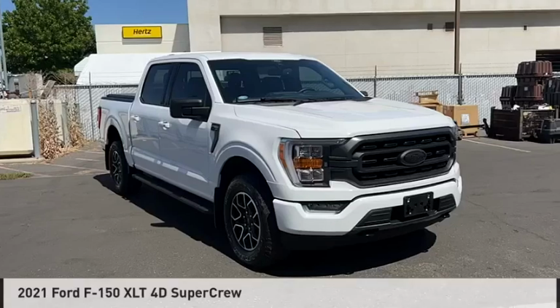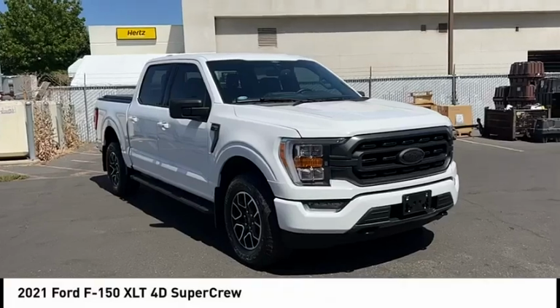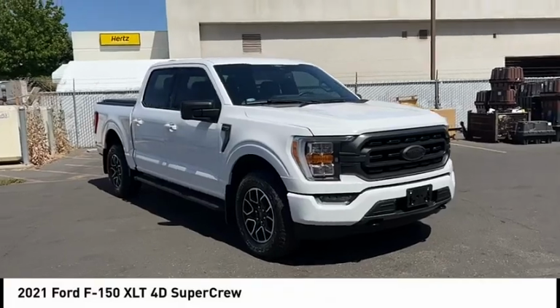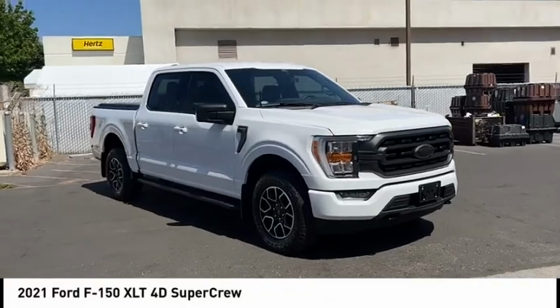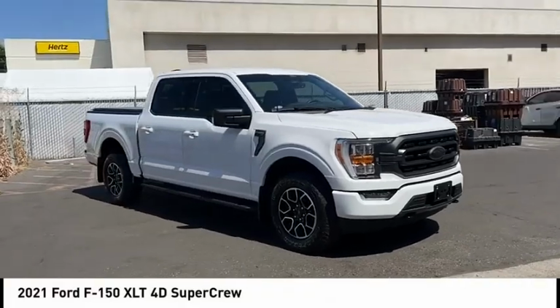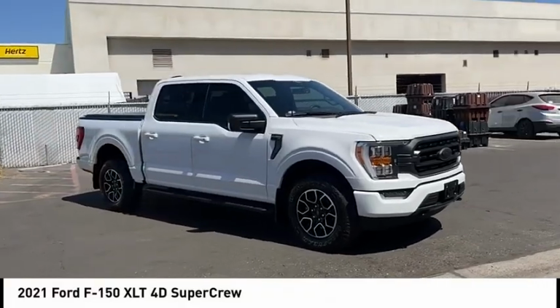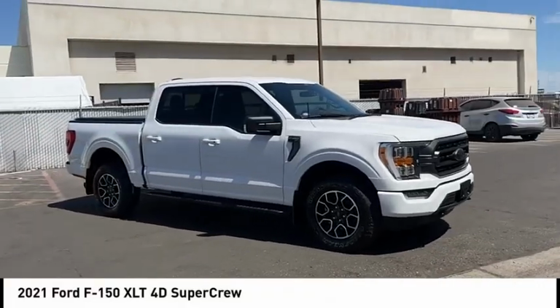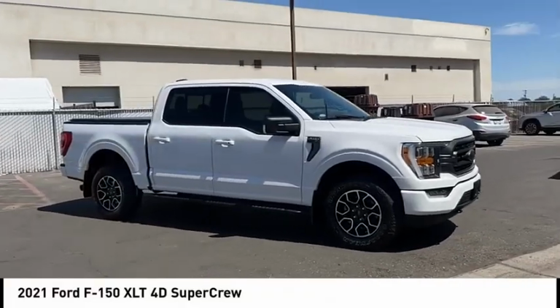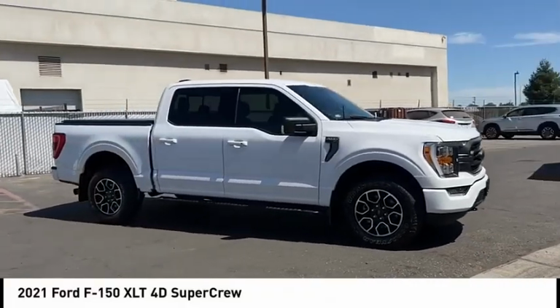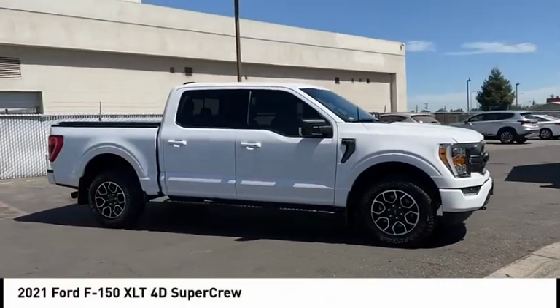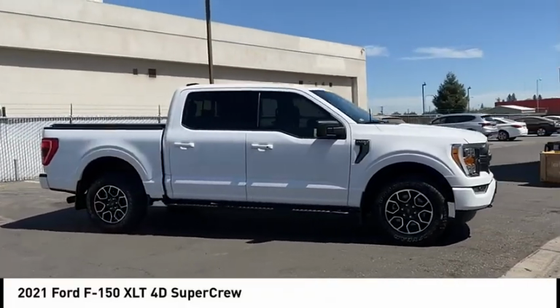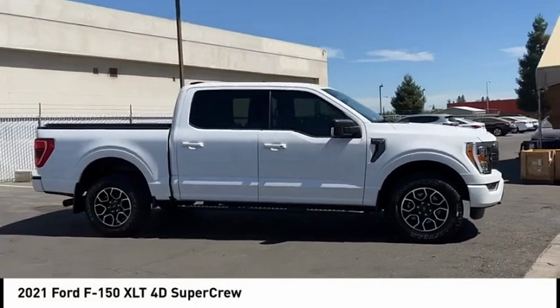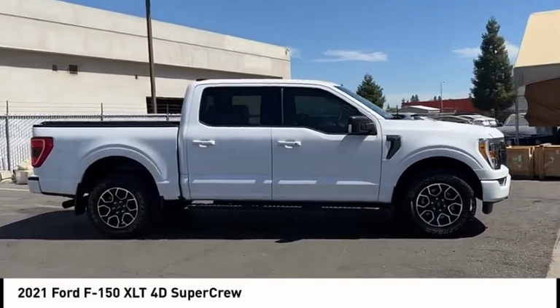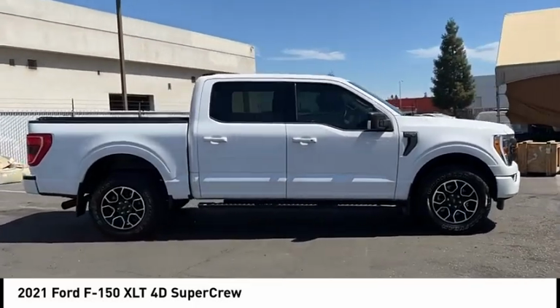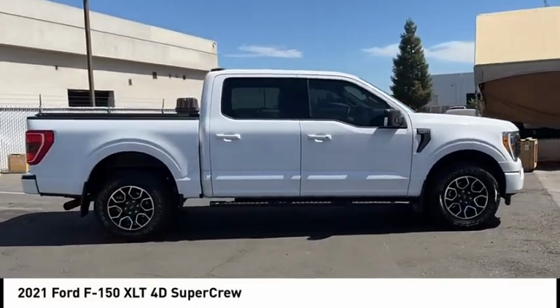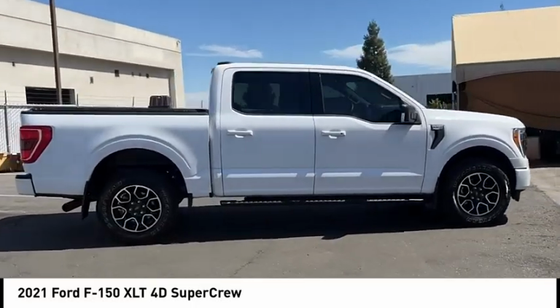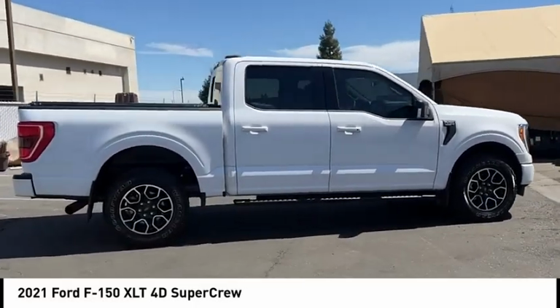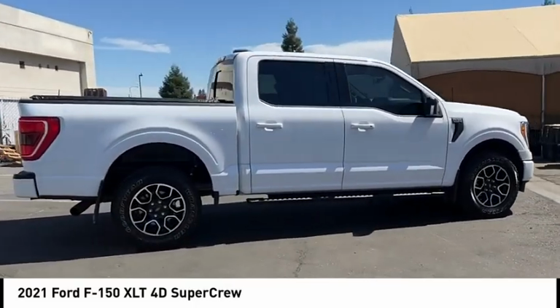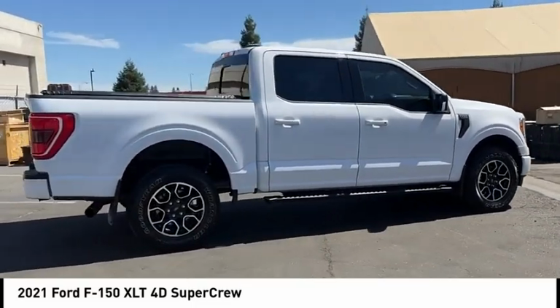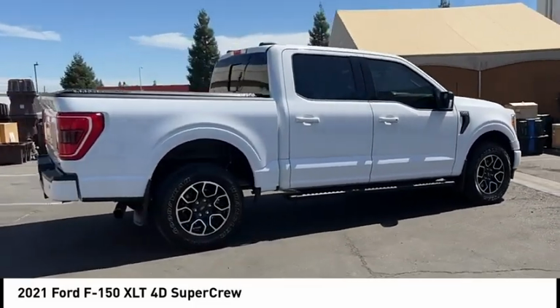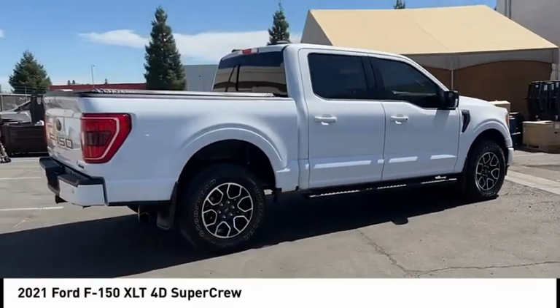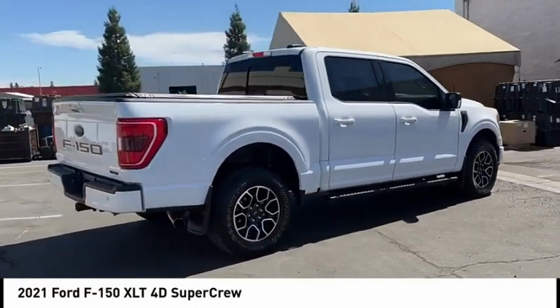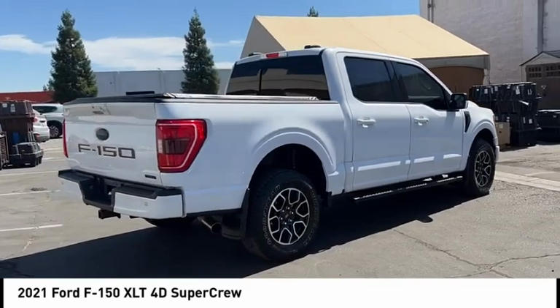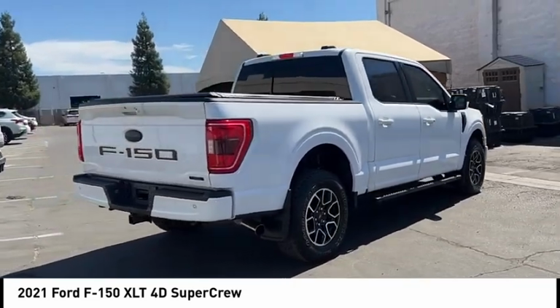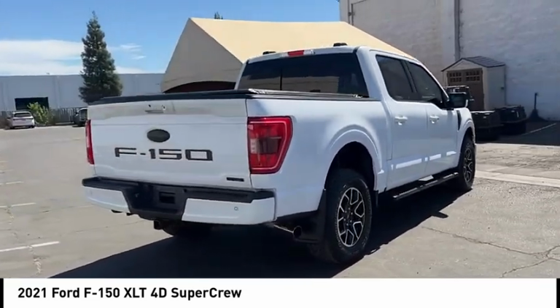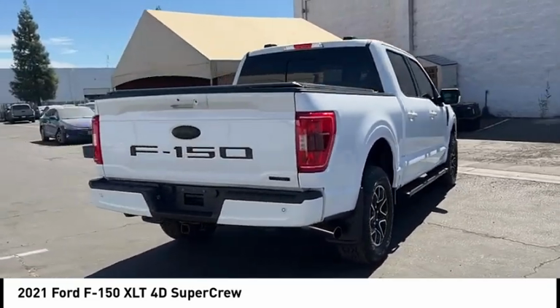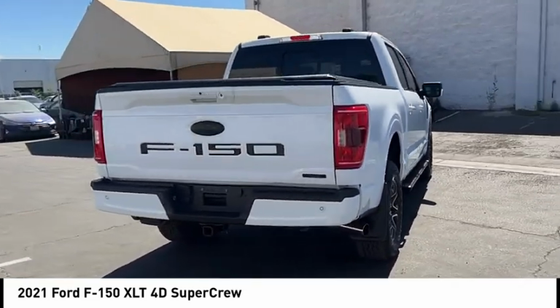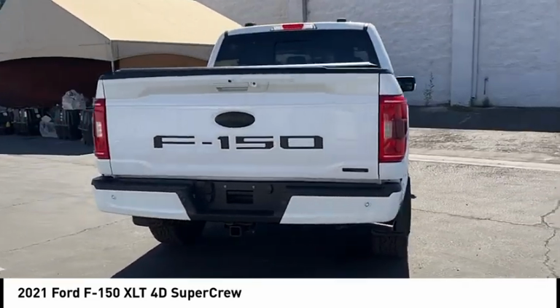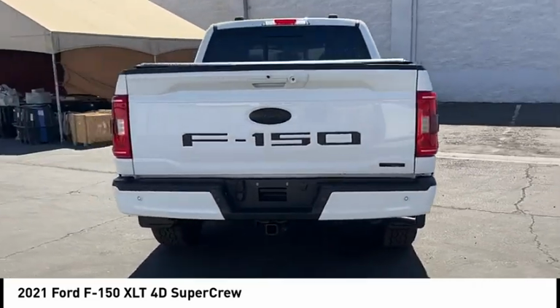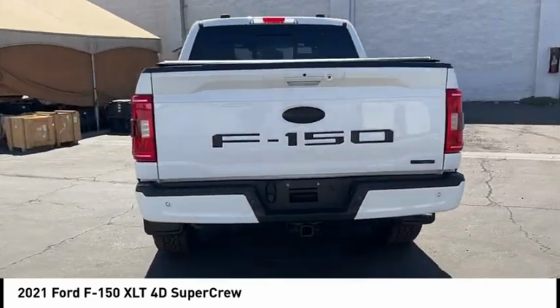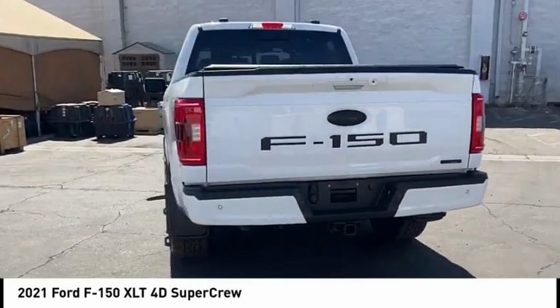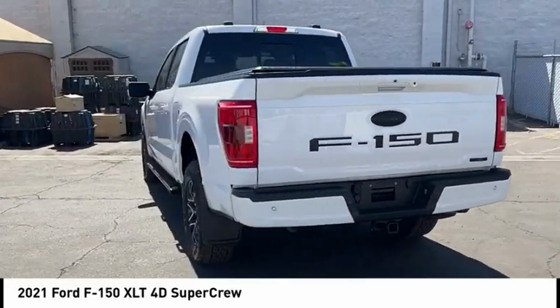Make a great choice today with the 2021 F-150. A Ford F-150 knows how to handle any situation. It's built to follow orders, no whining. This vehicle has less than 25,000 miles.